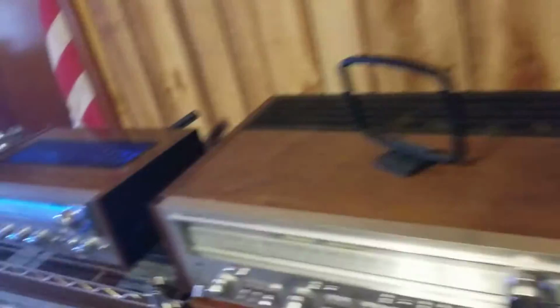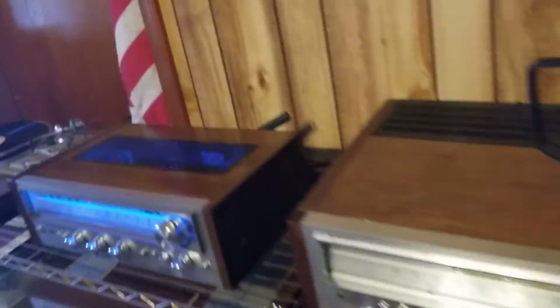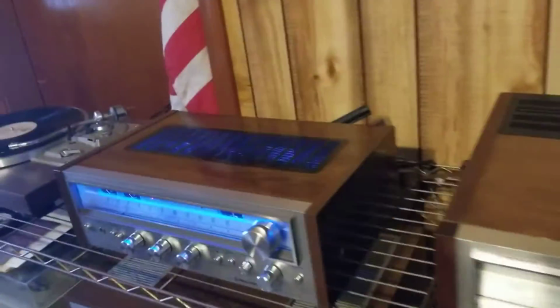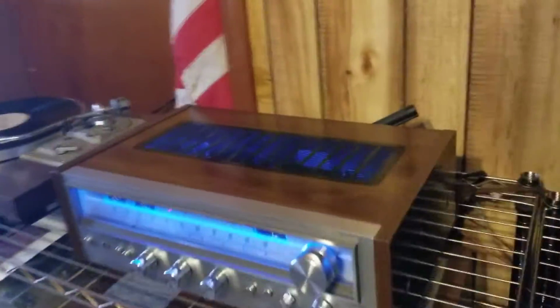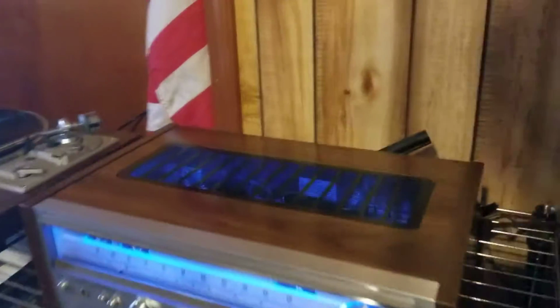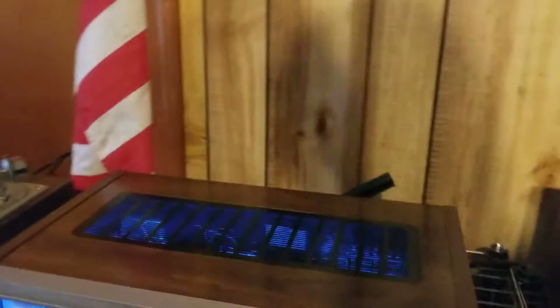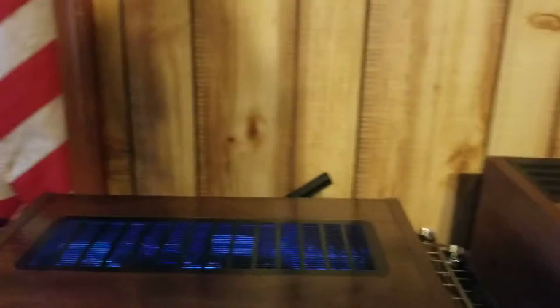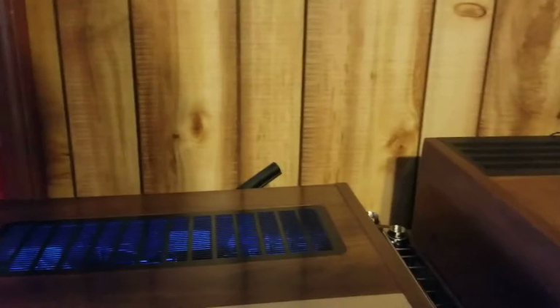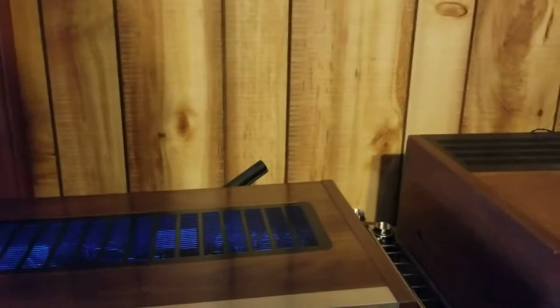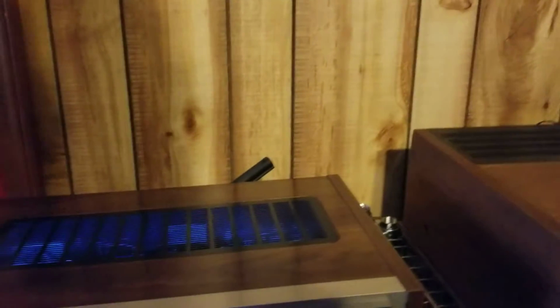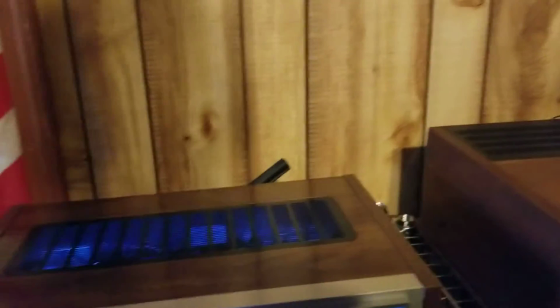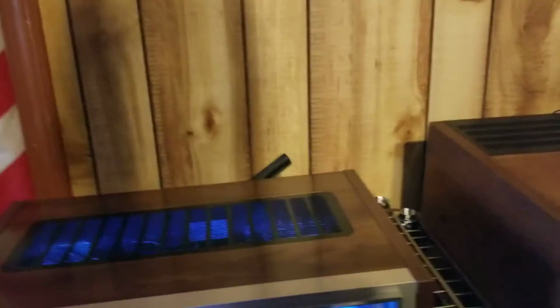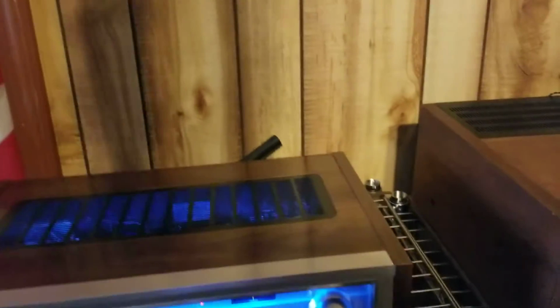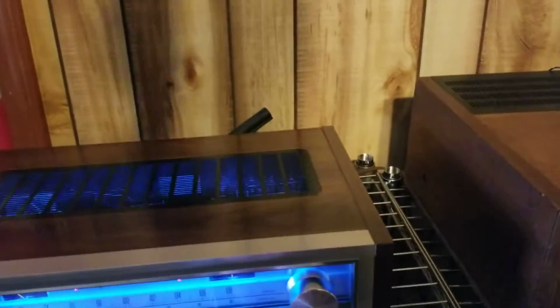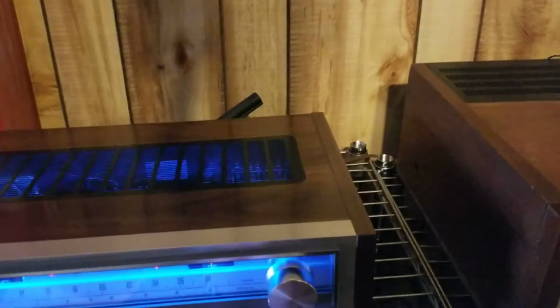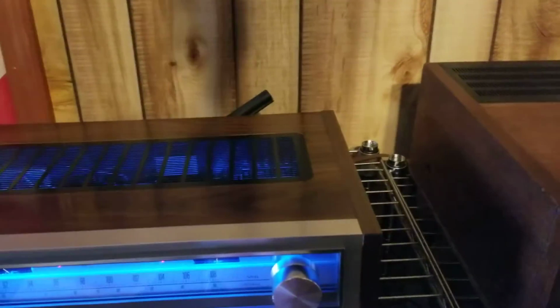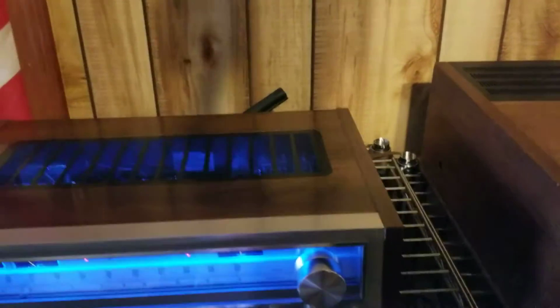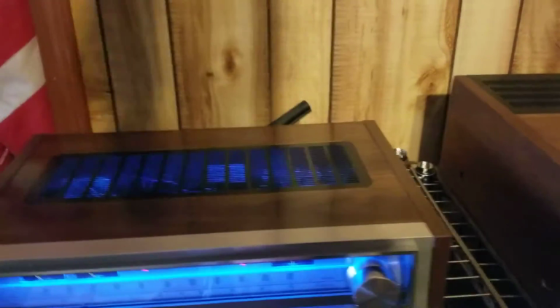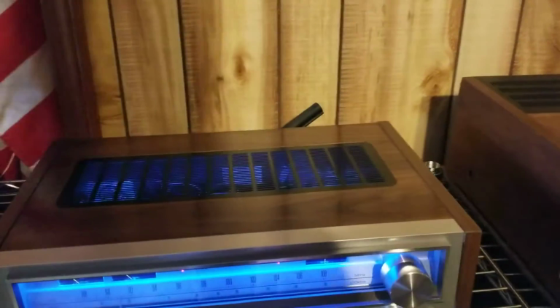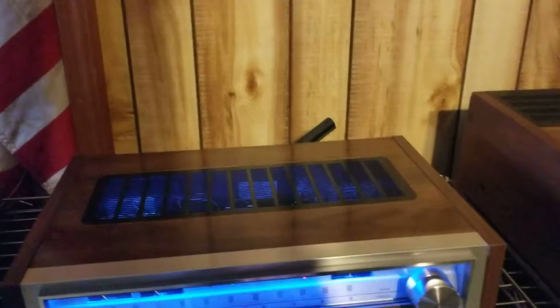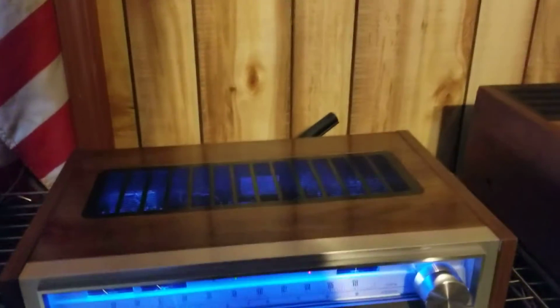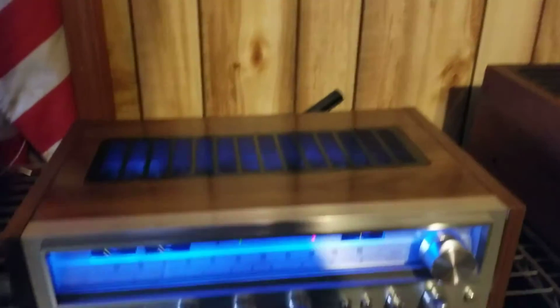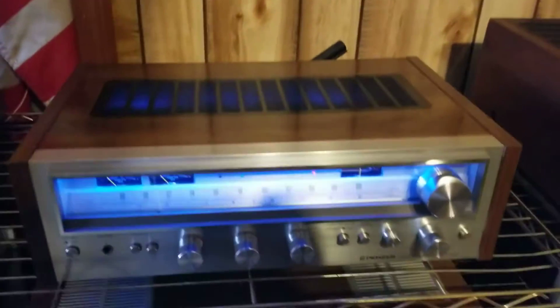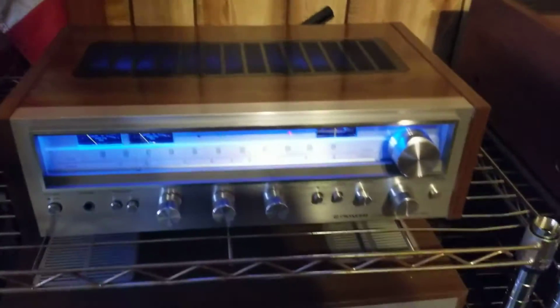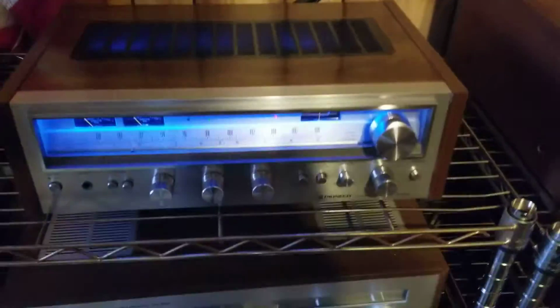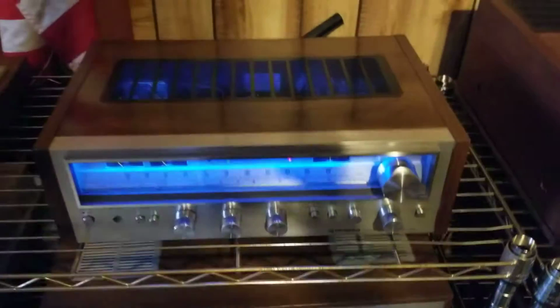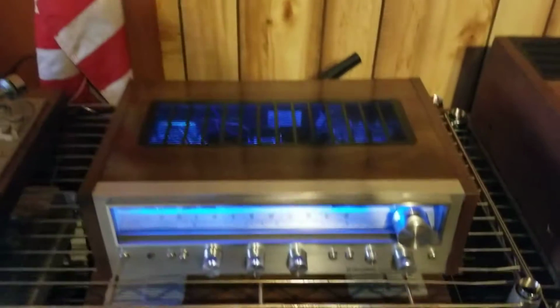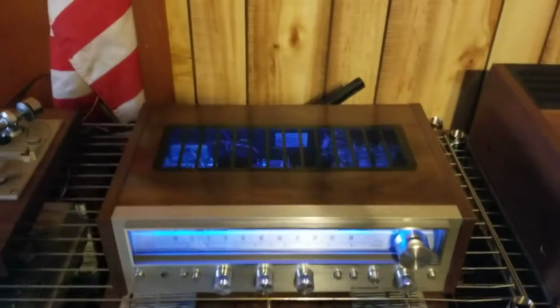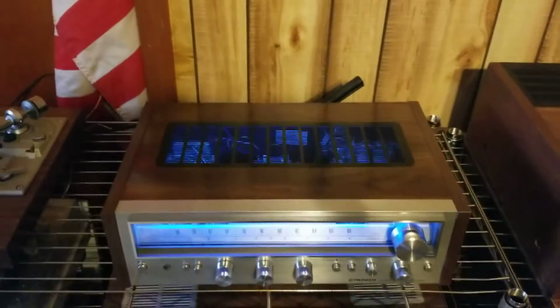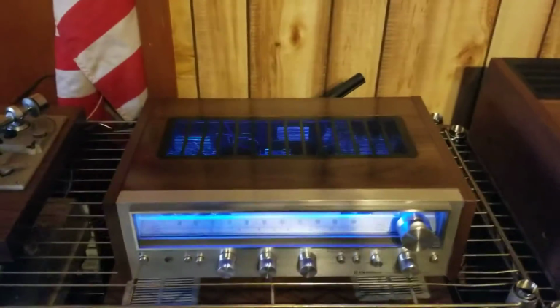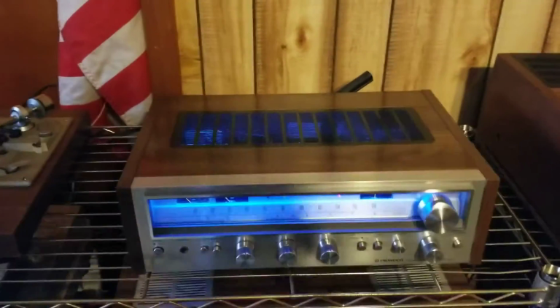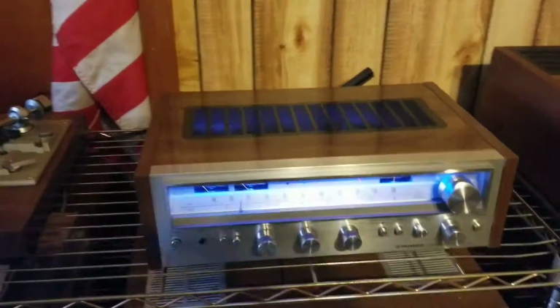Turned out pretty good and sounds pretty good. I have it hooked to HPN — 900's today. It turned out great.